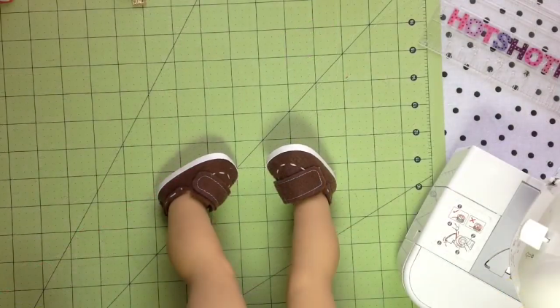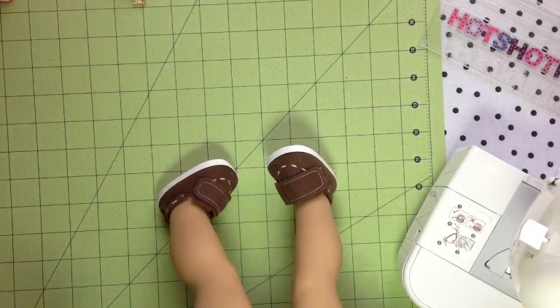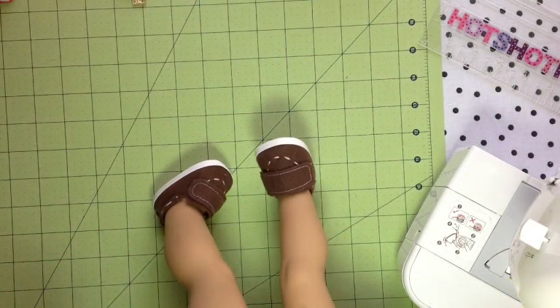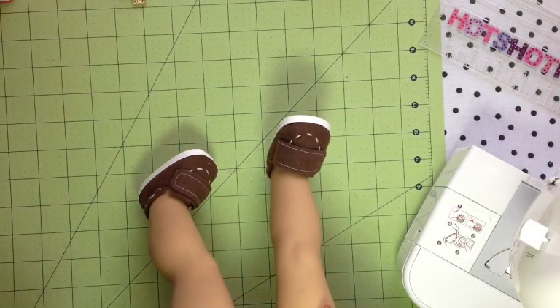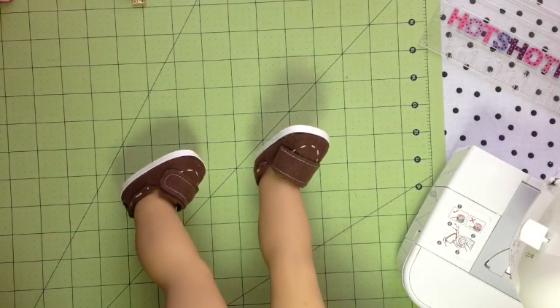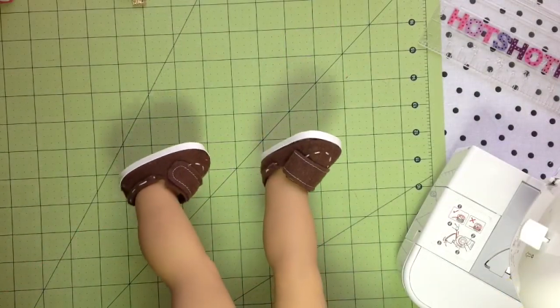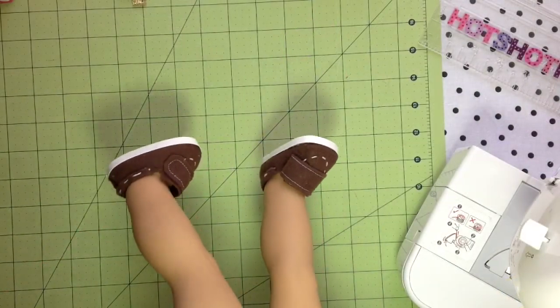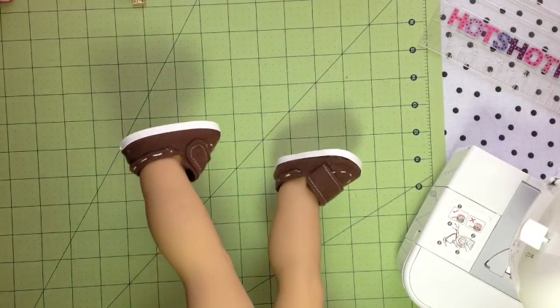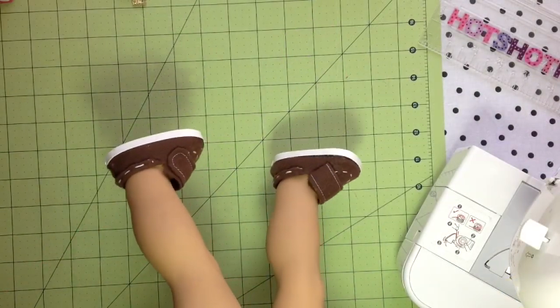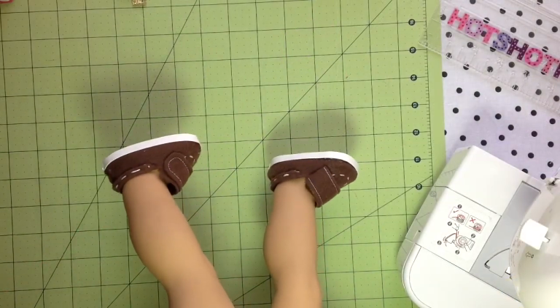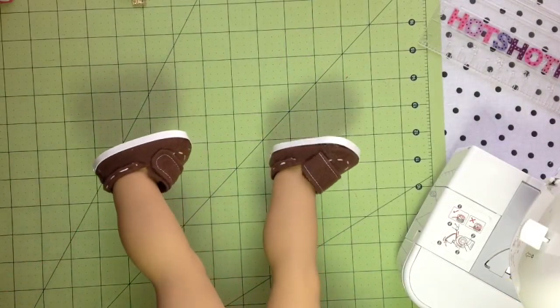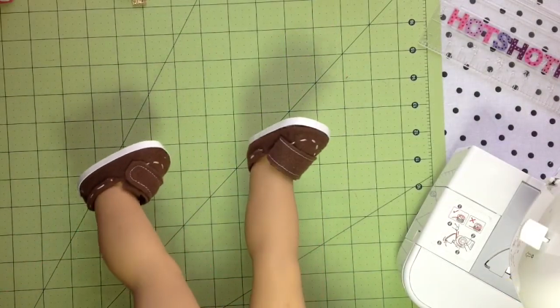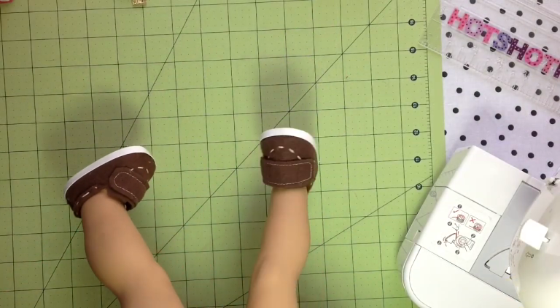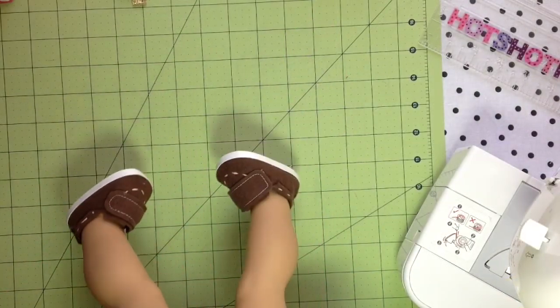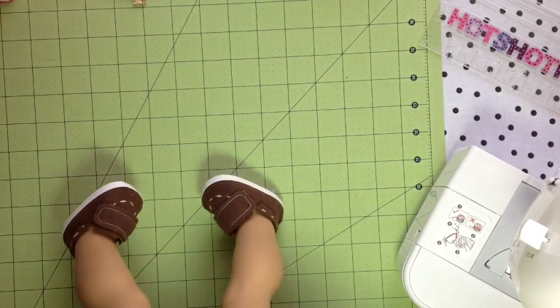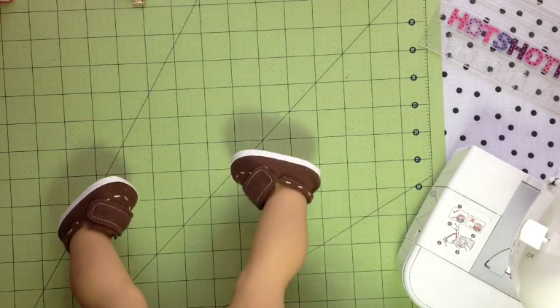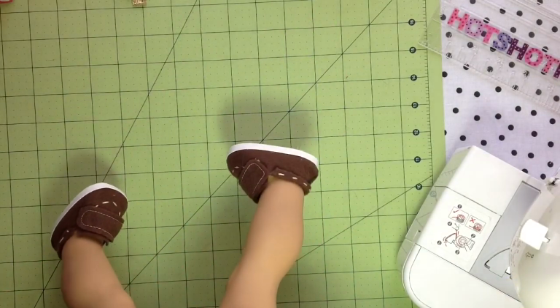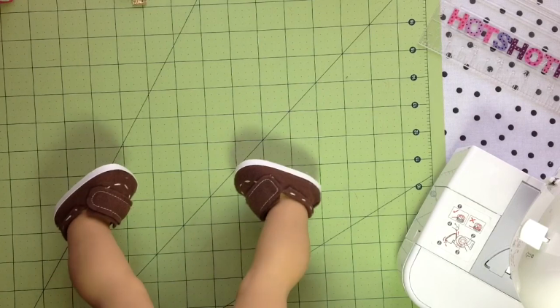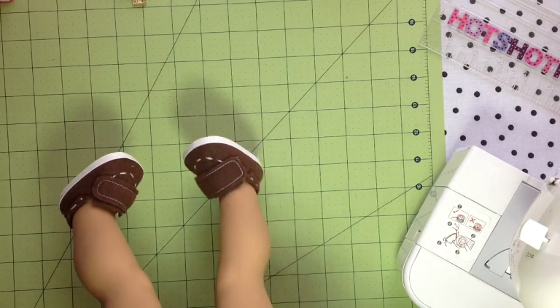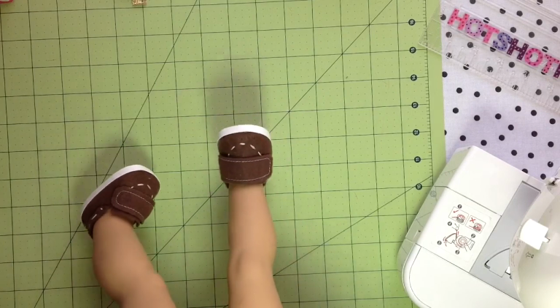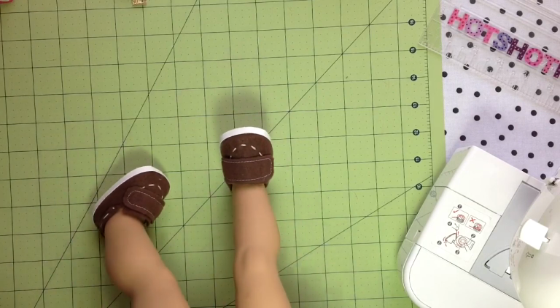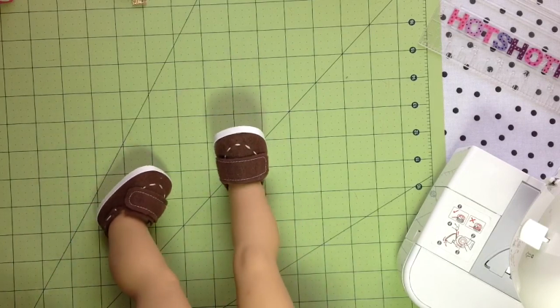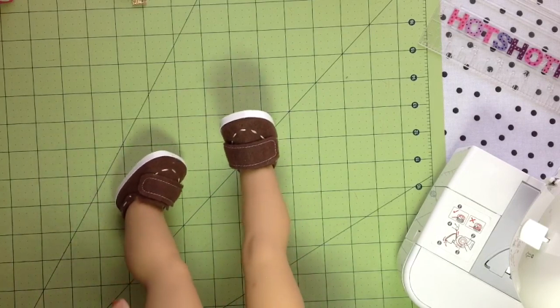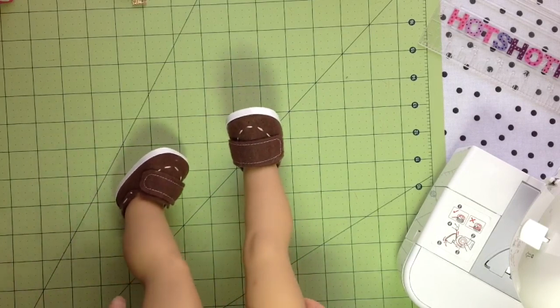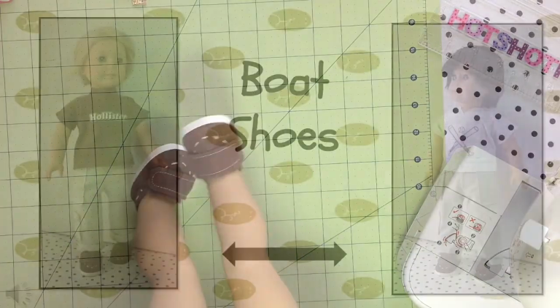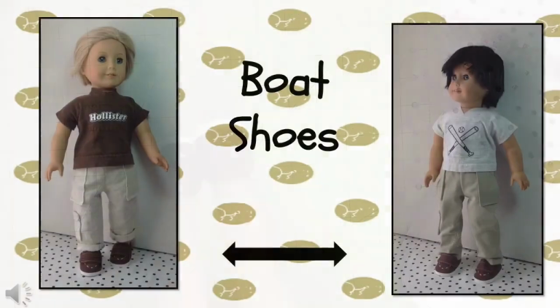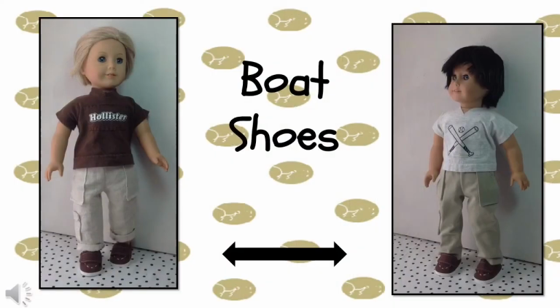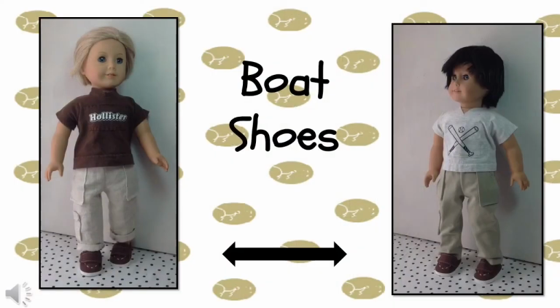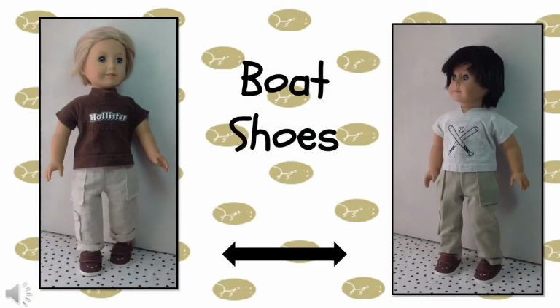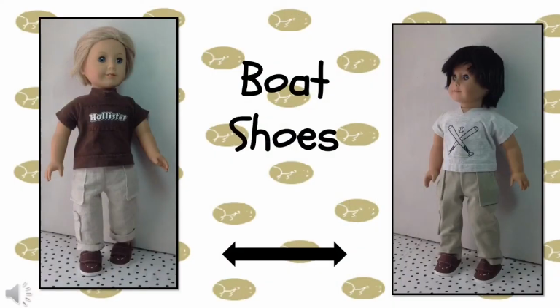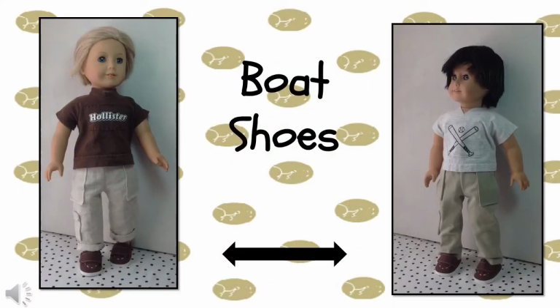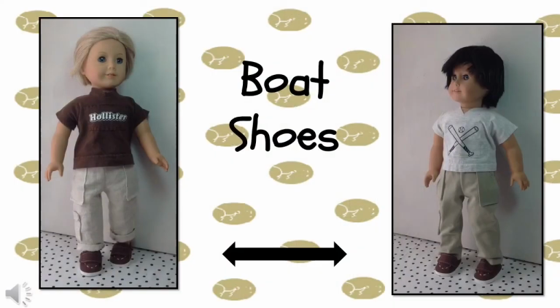And here are the shoes on the doll. Thanks for watching!